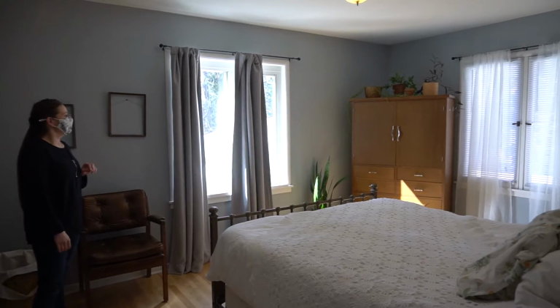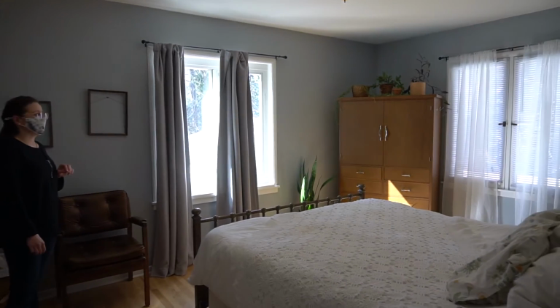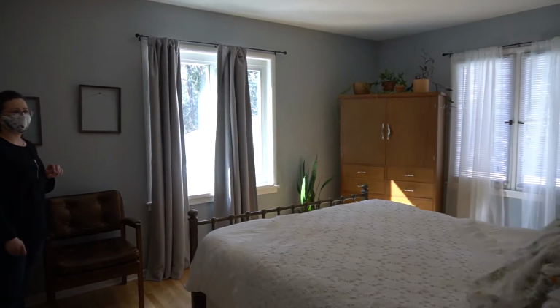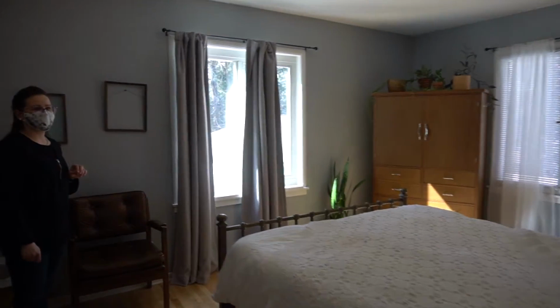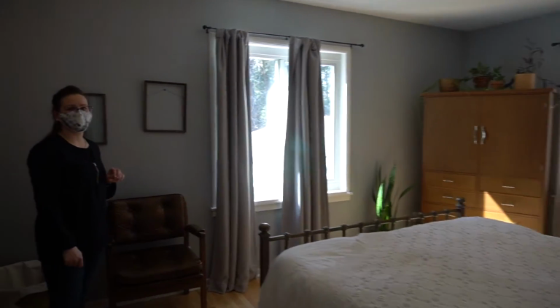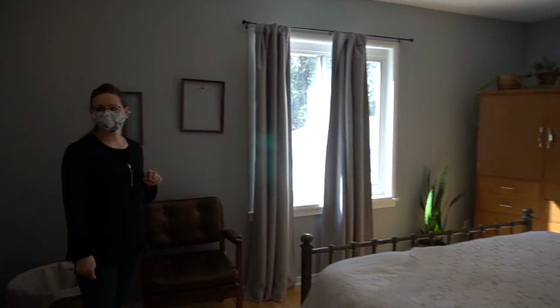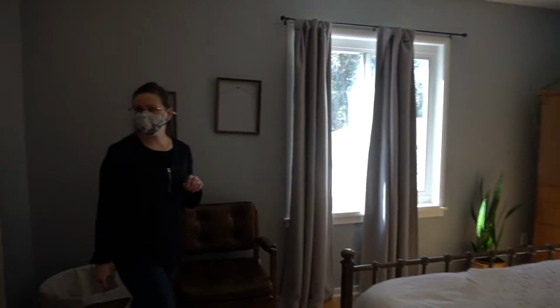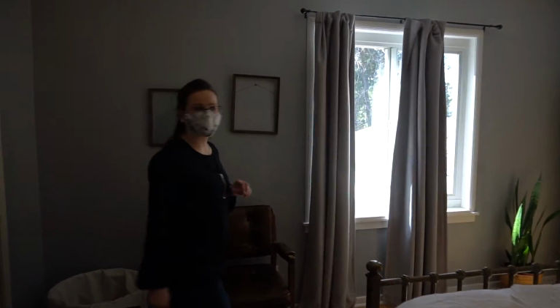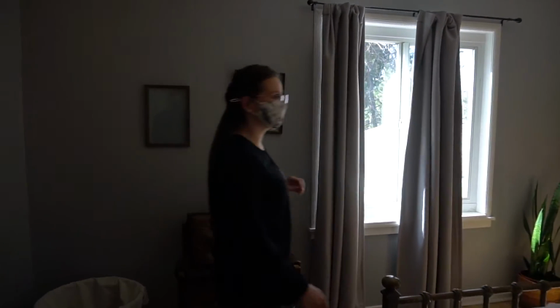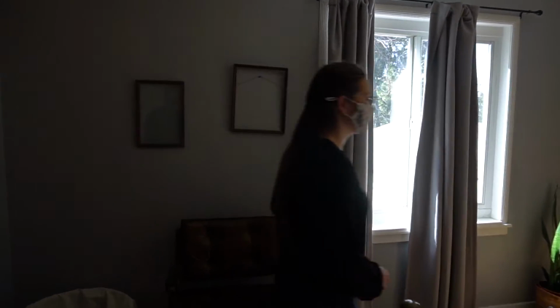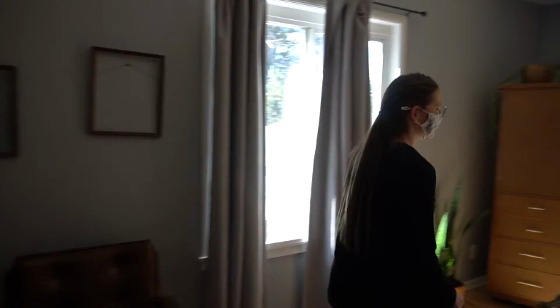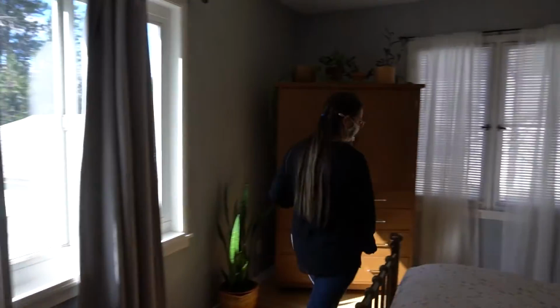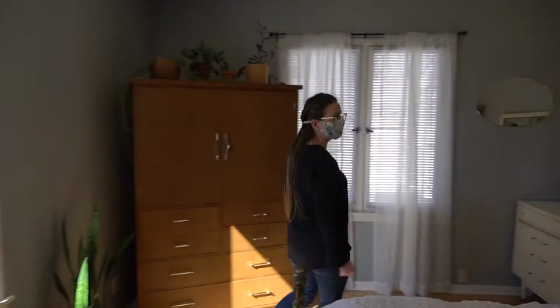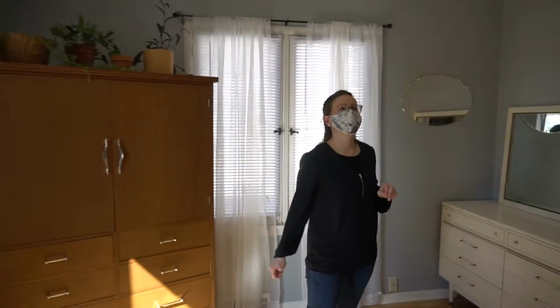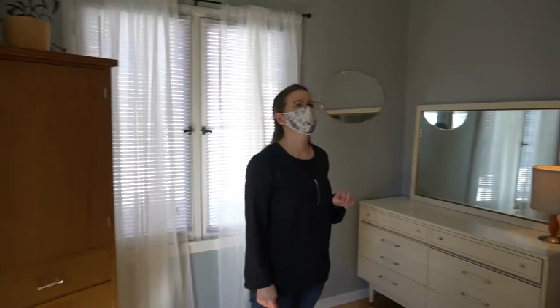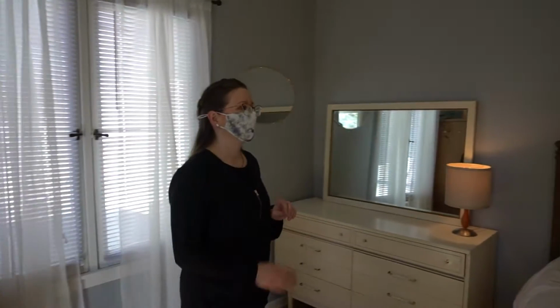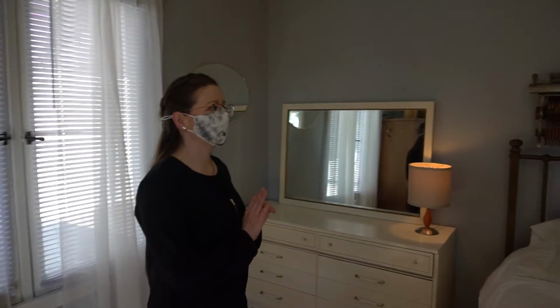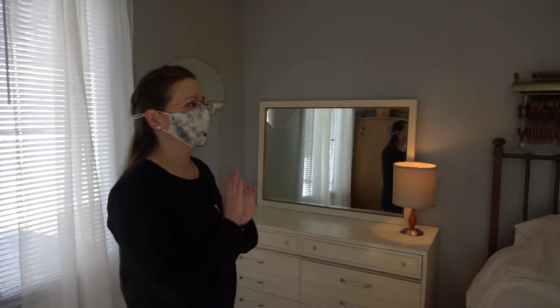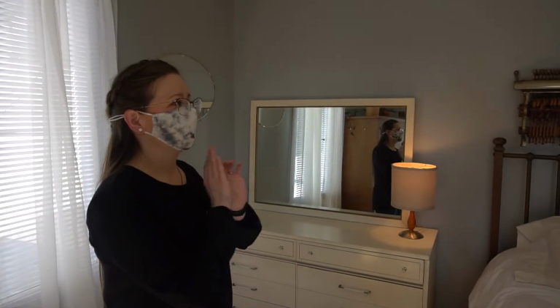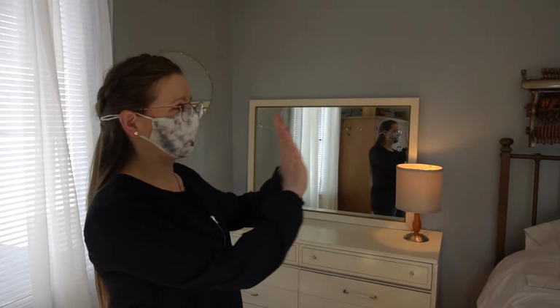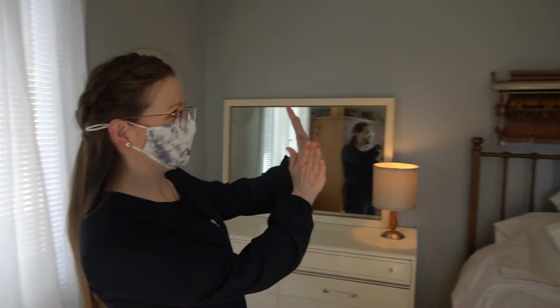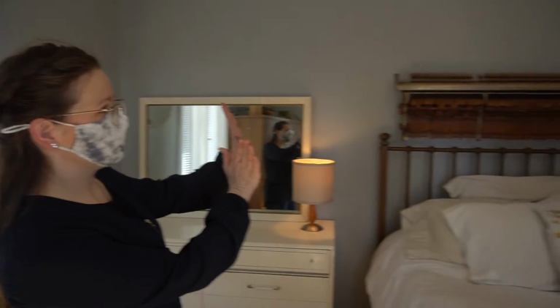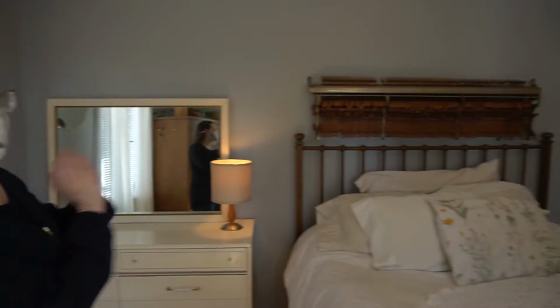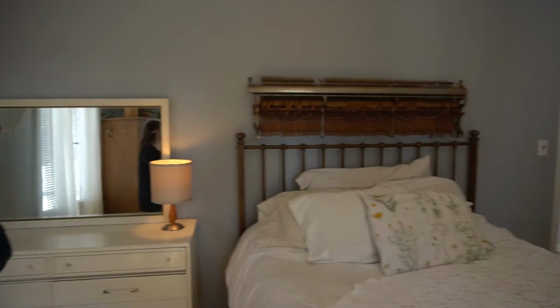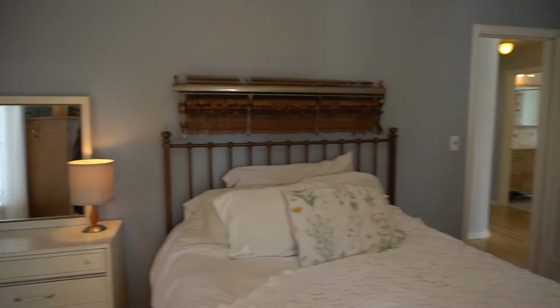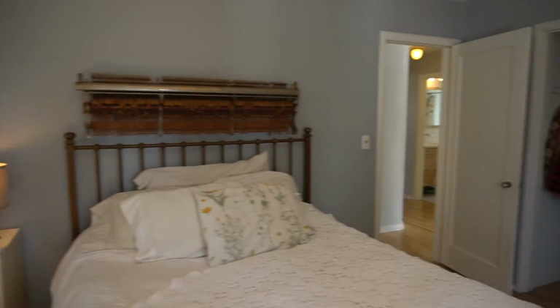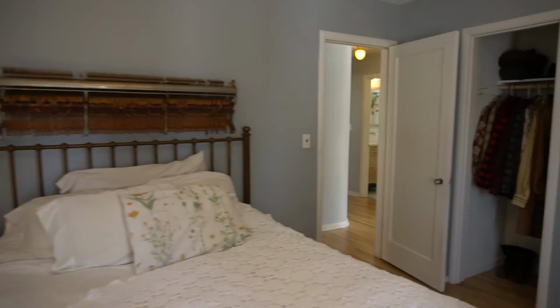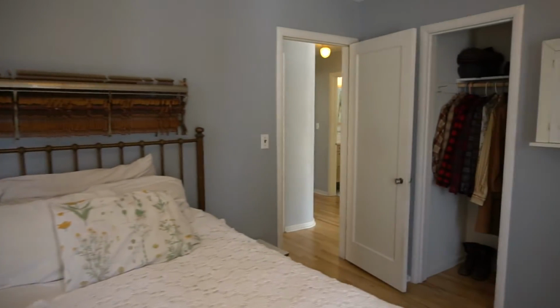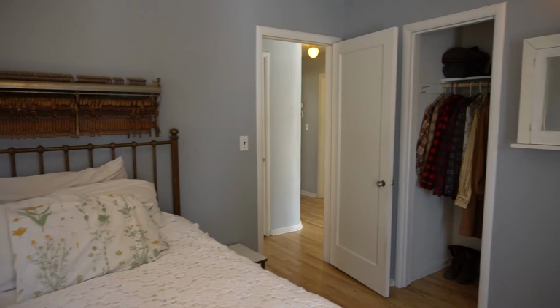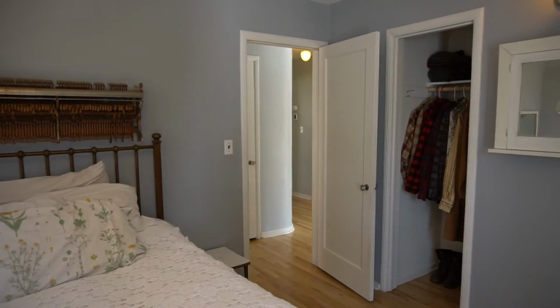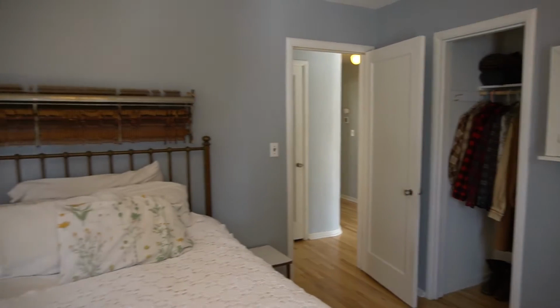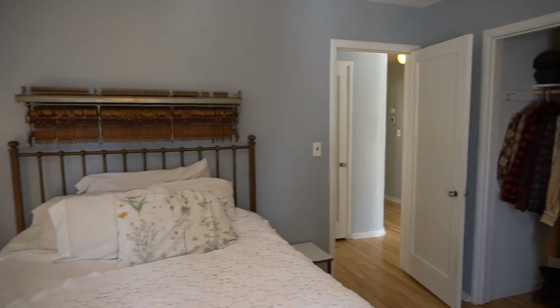And here we have the primary bedroom — lots of light, double closets. This part is my favorite: the headboard. But don't get too excited because it's not staying.